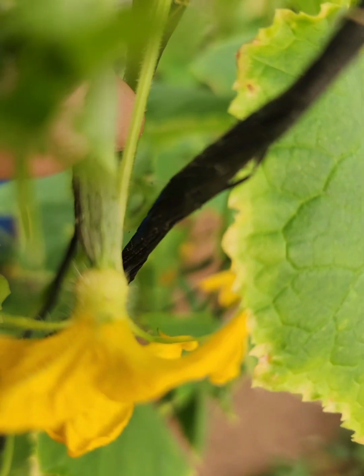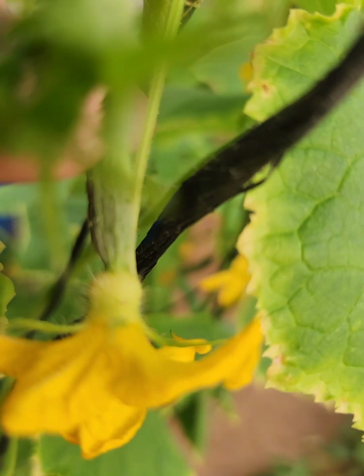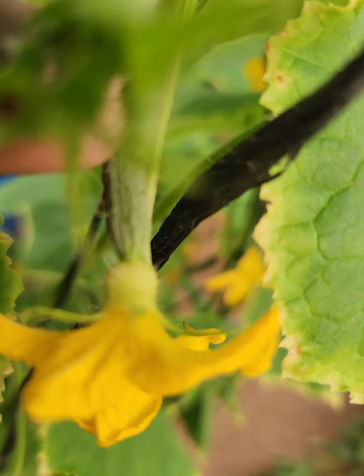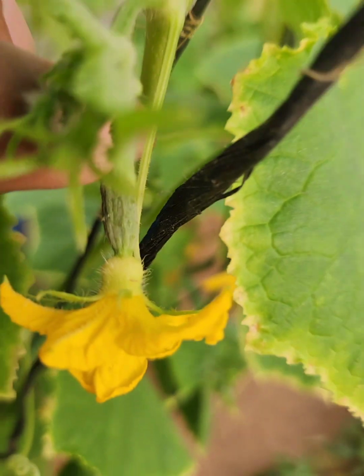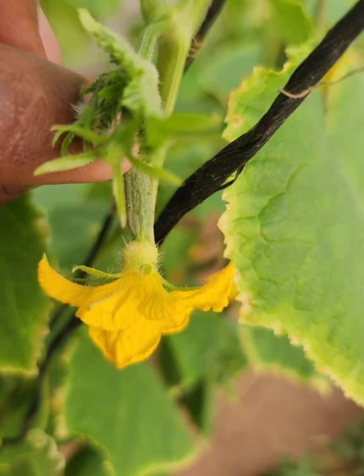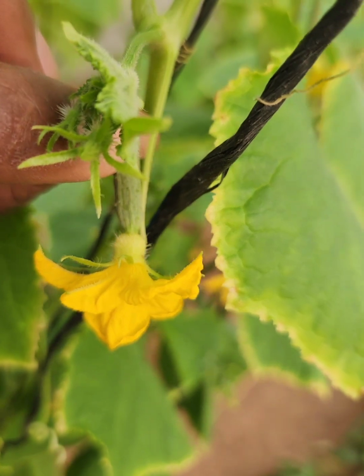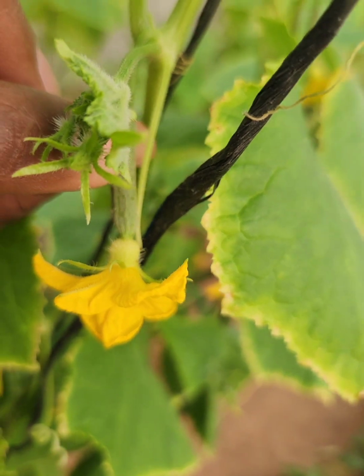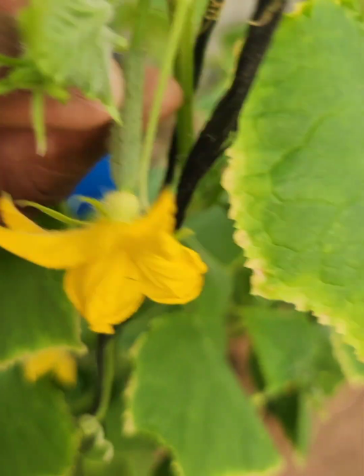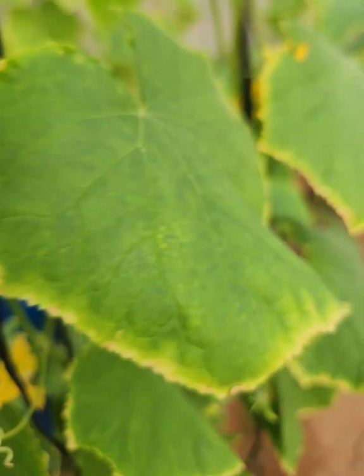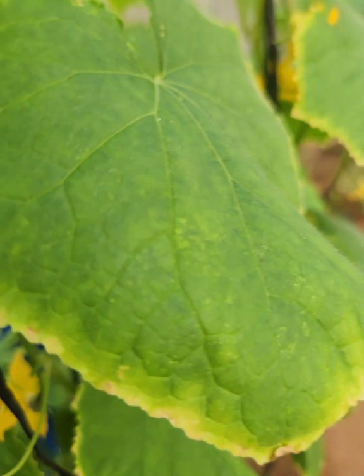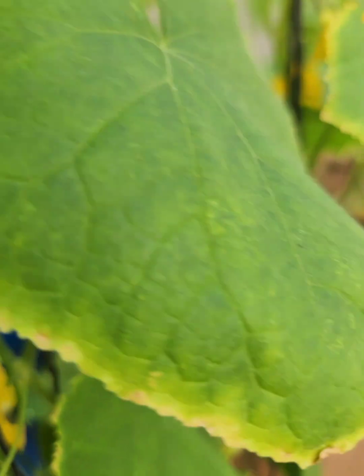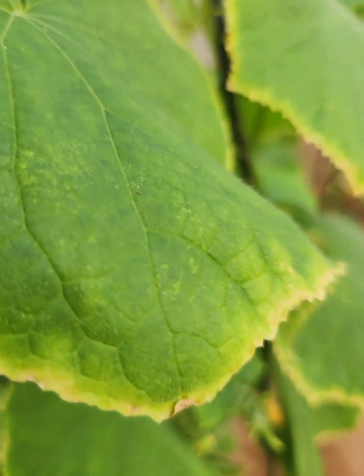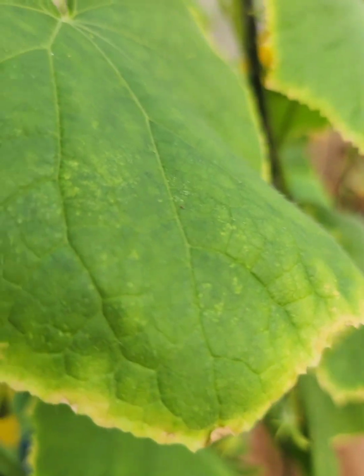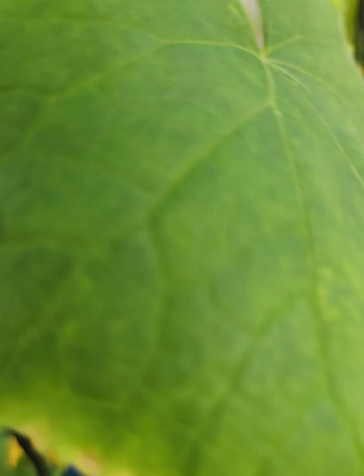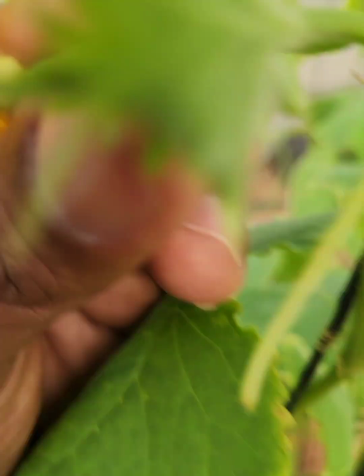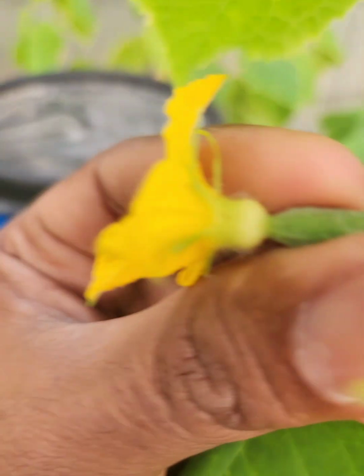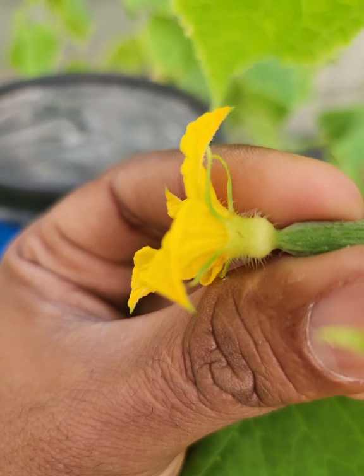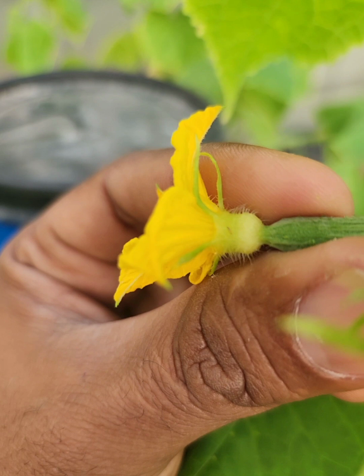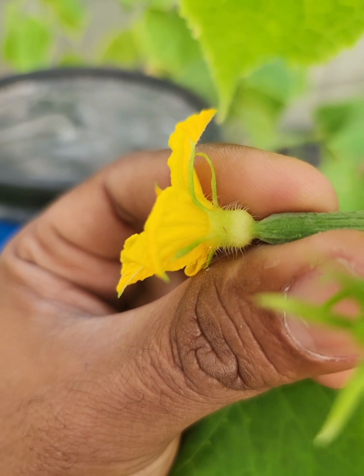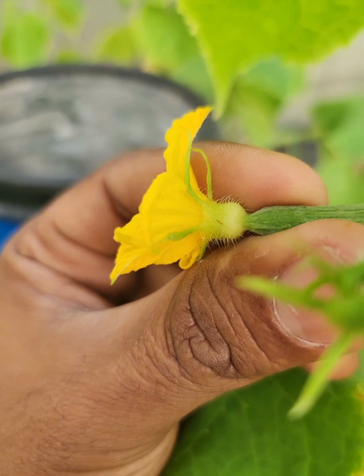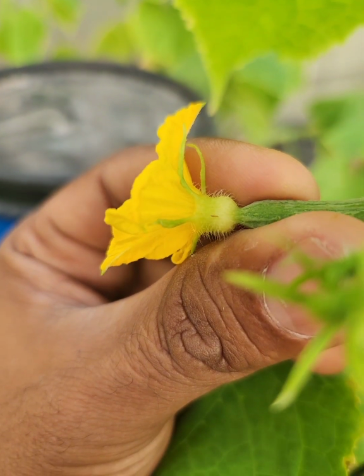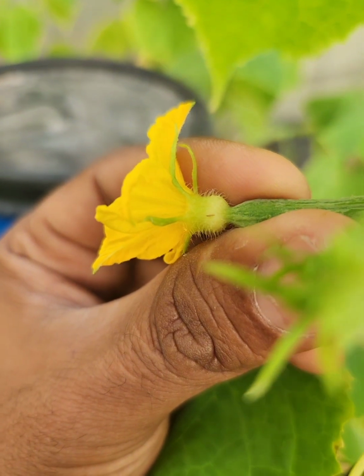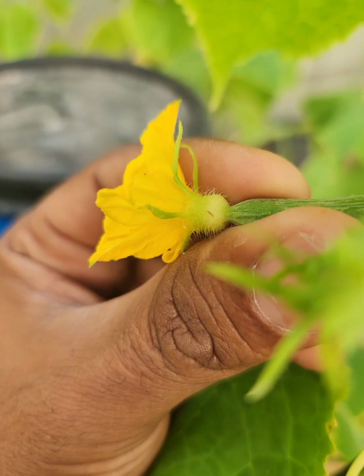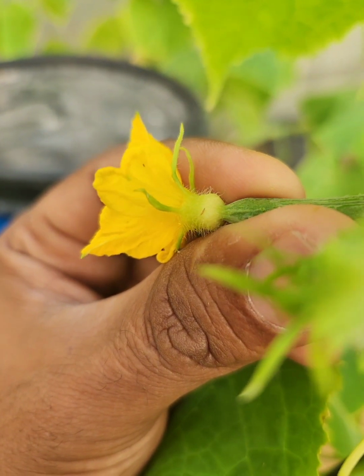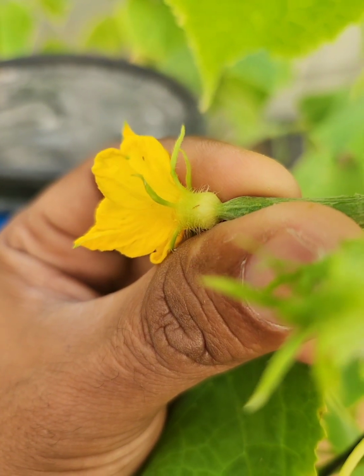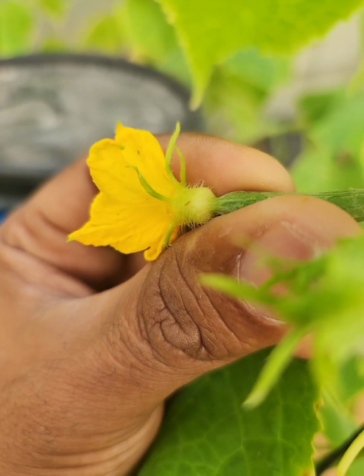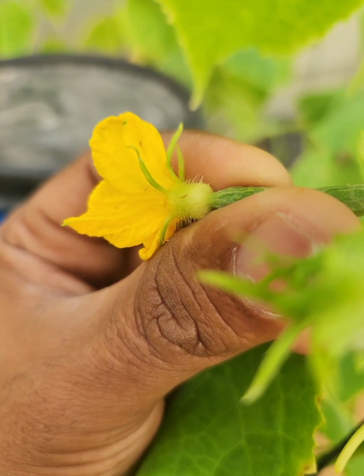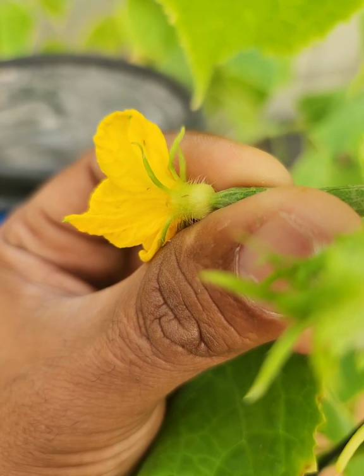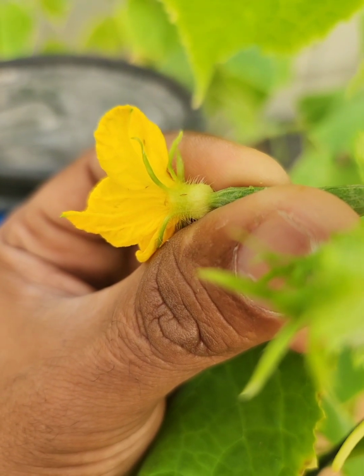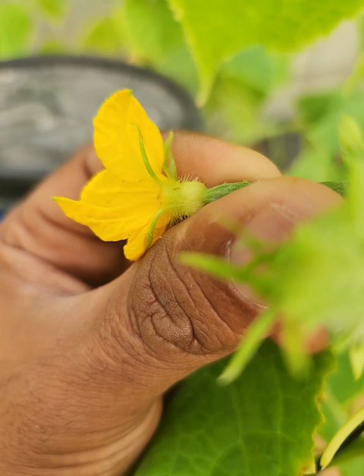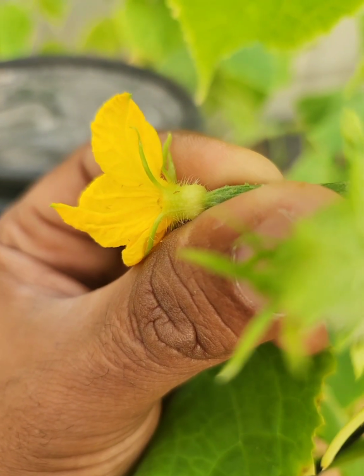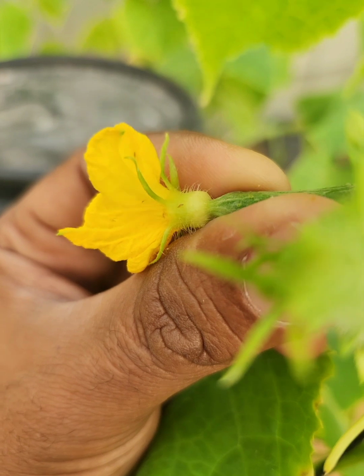These pests might be small — less than two millimeters long — but they're mighty destructive. Their piercing, sucking mouthparts turn your plants into a buffet, leaving behind silver or bronze spots, distorted leaves, and low-quality fruit.